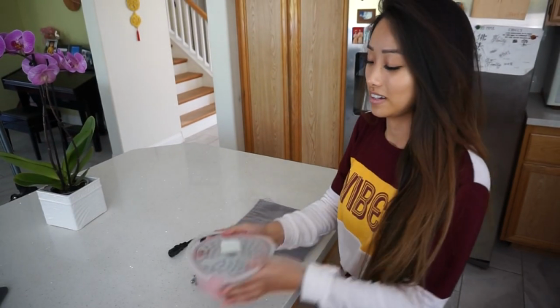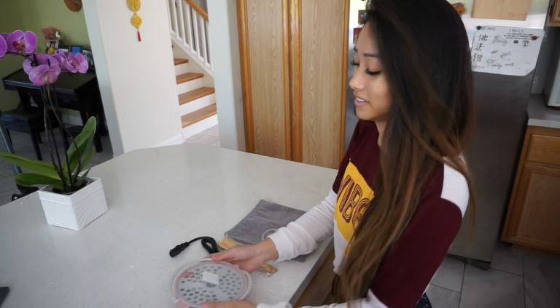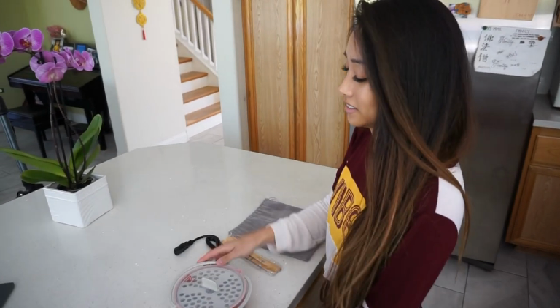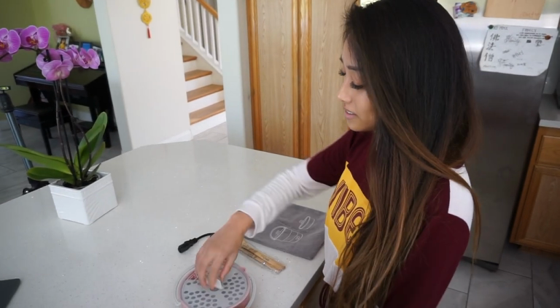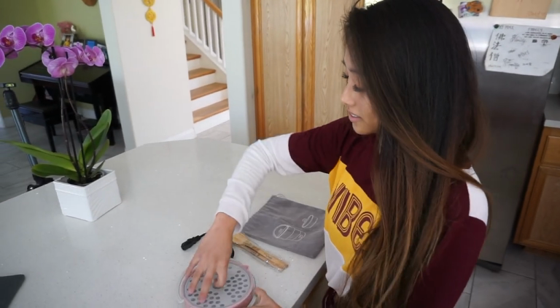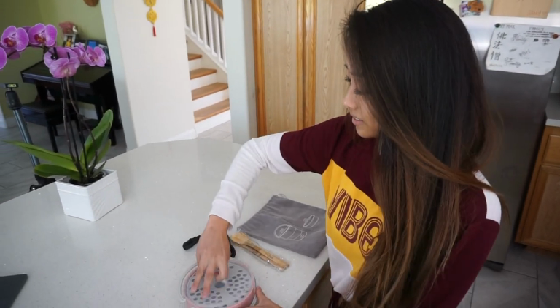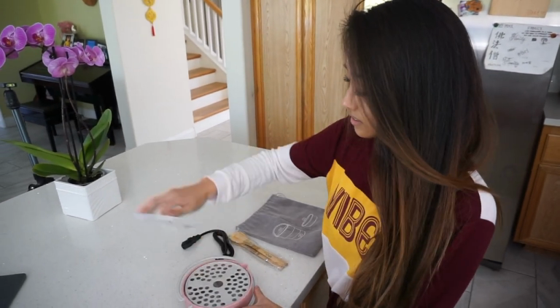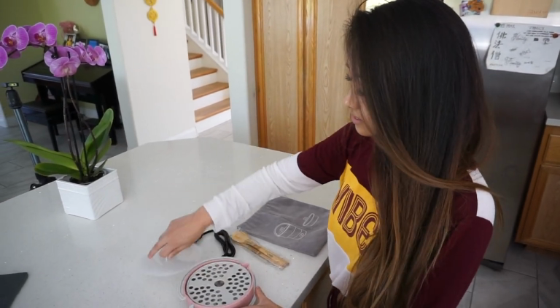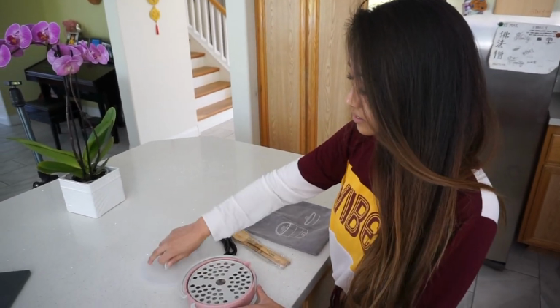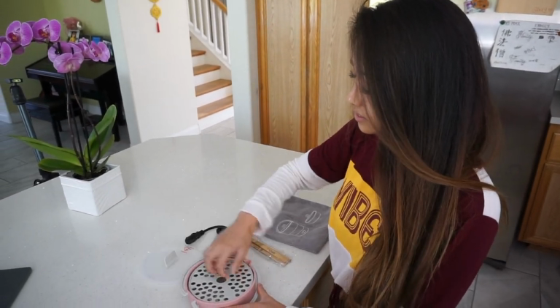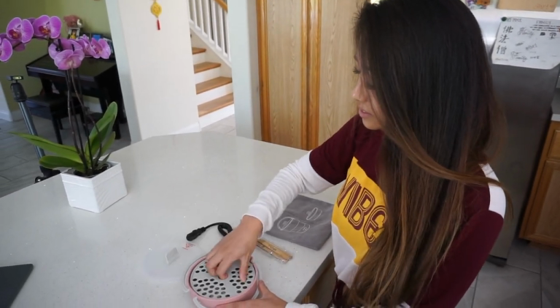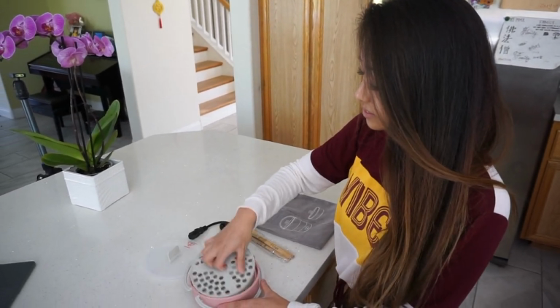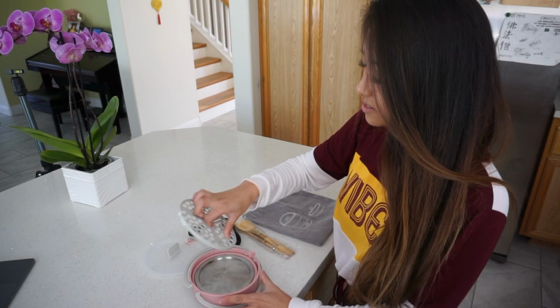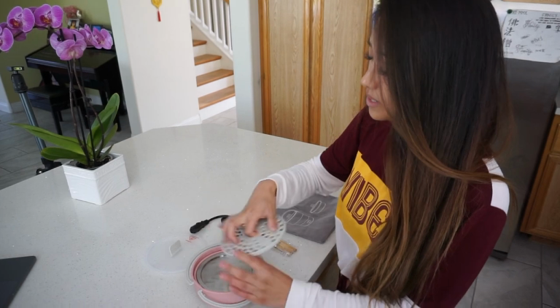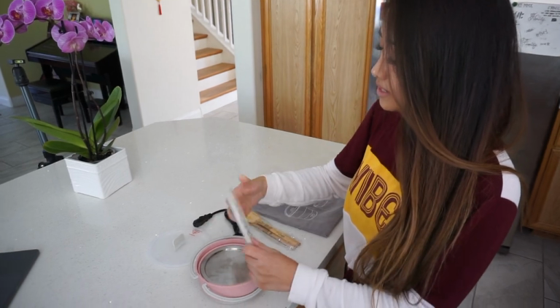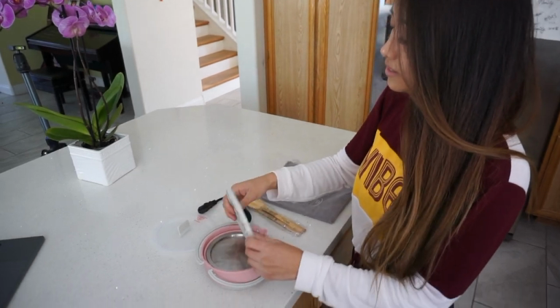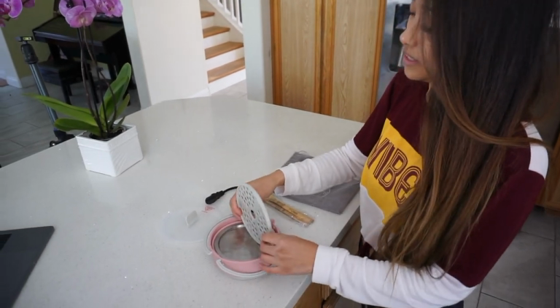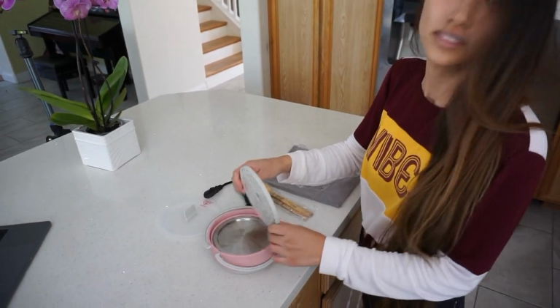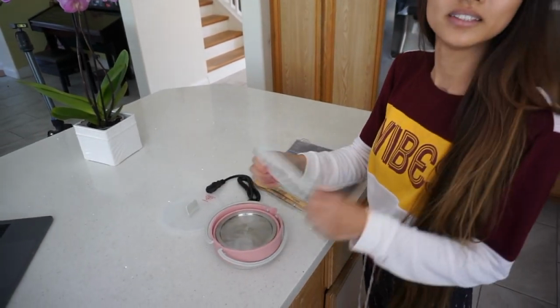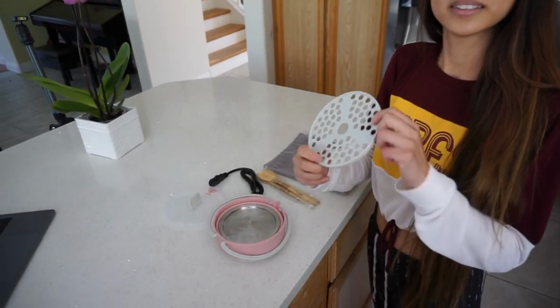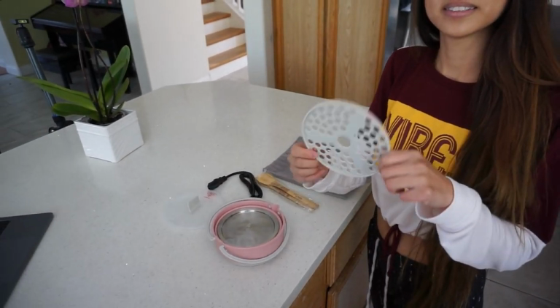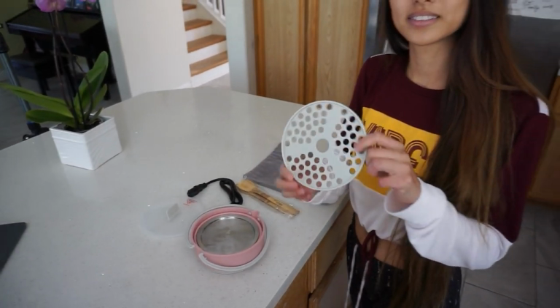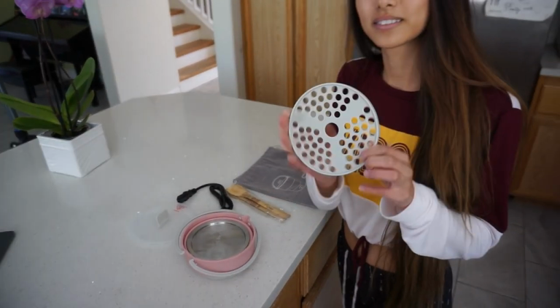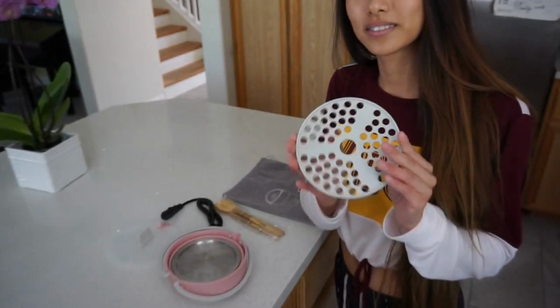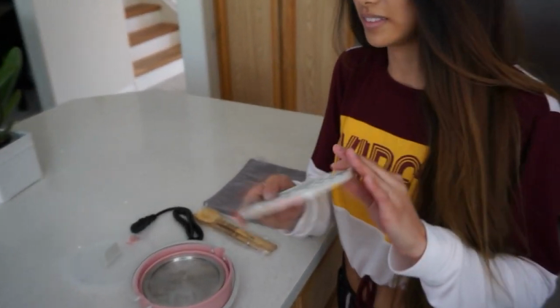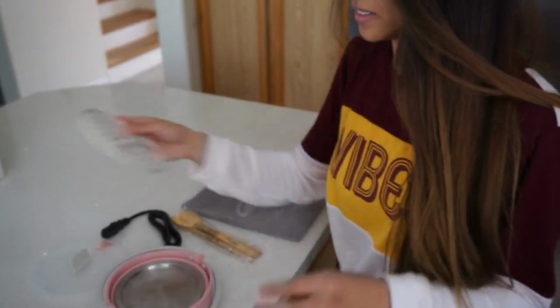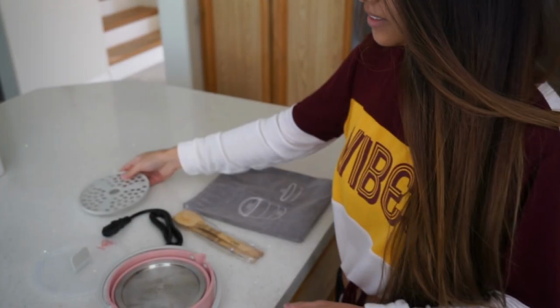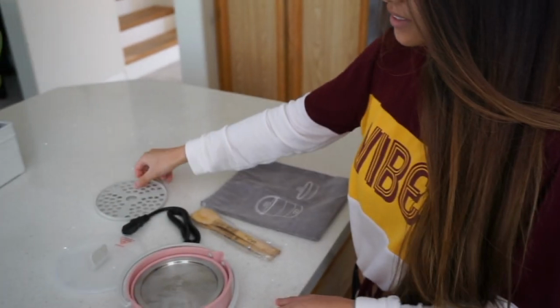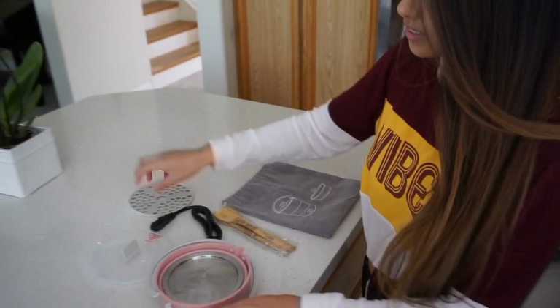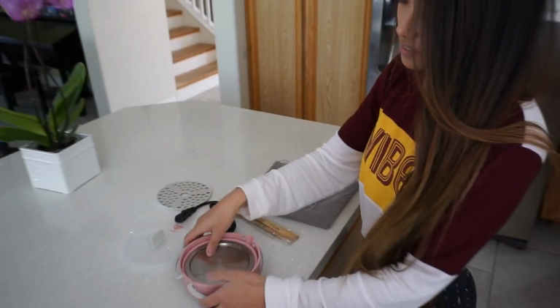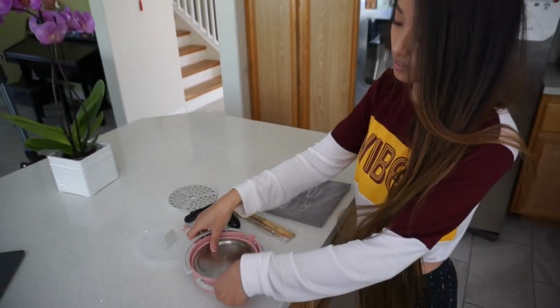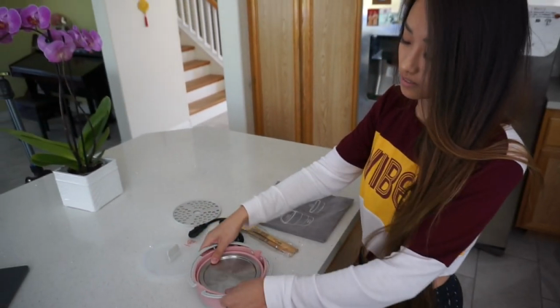Once you remove the lid, you will see this tray. You can use this tray to steam anything like frozen dumplings and buns. But I'll do that for another day.